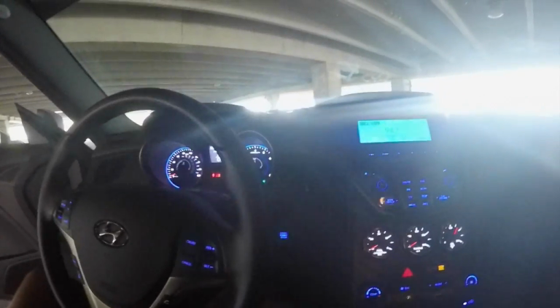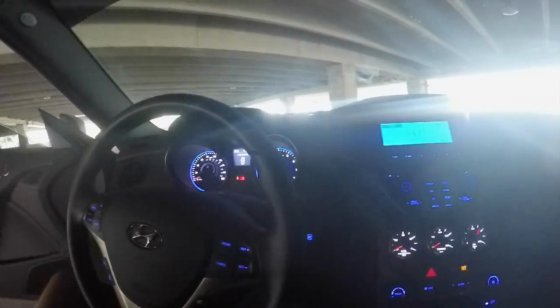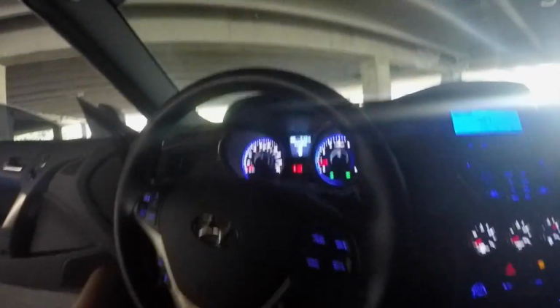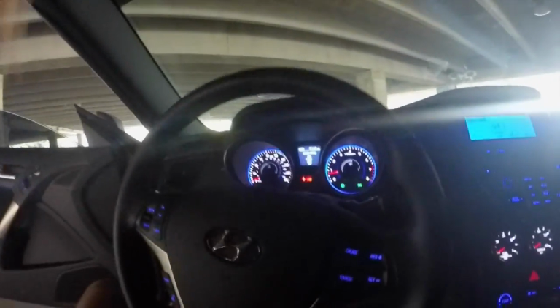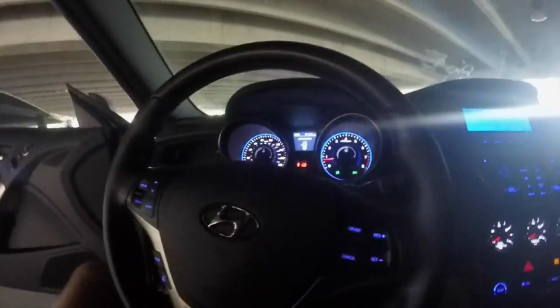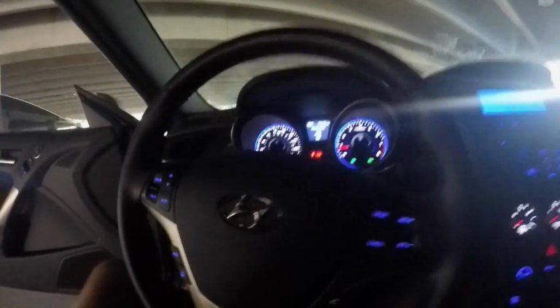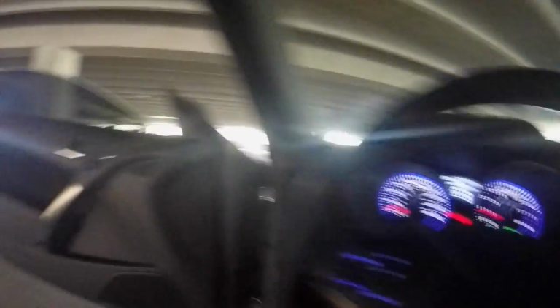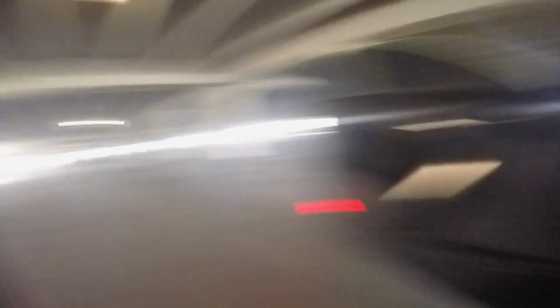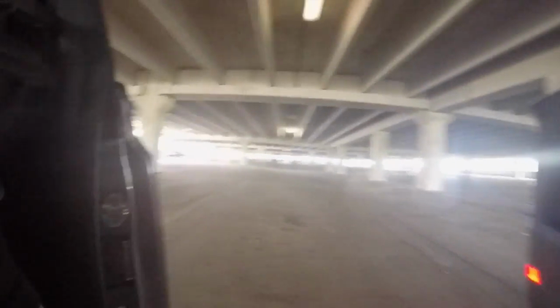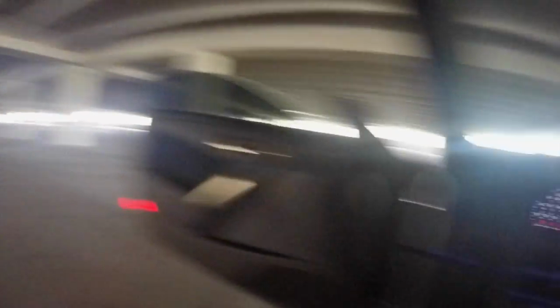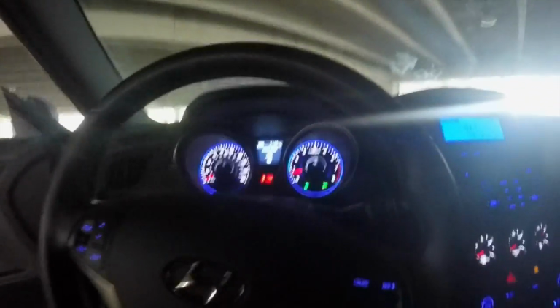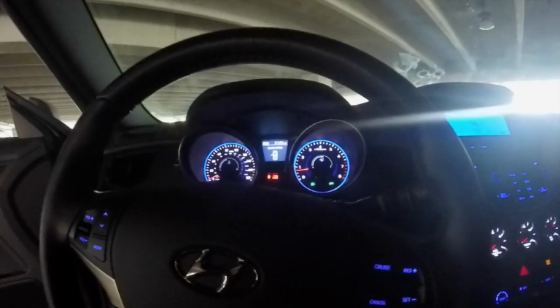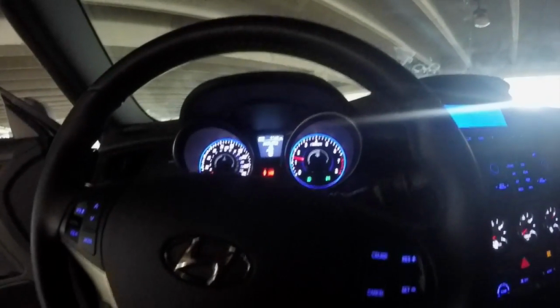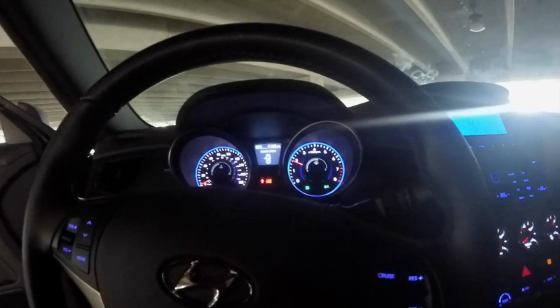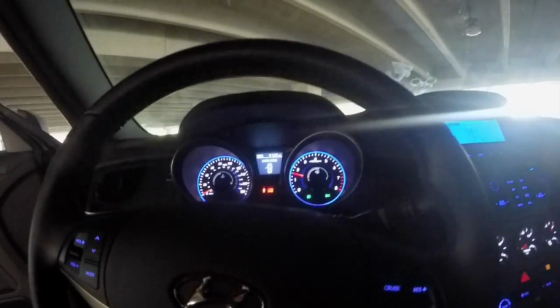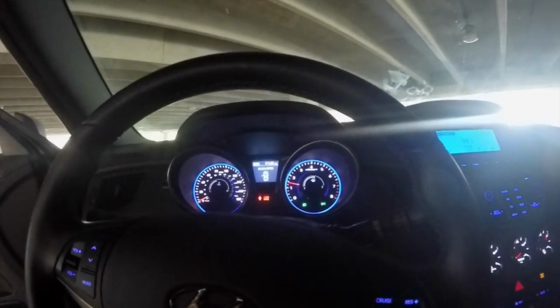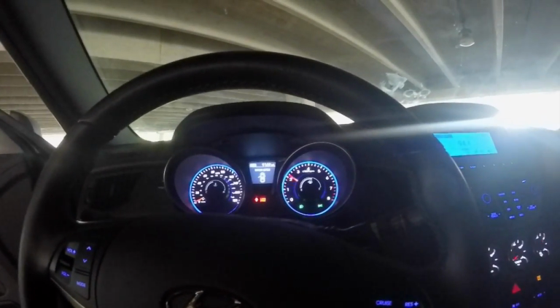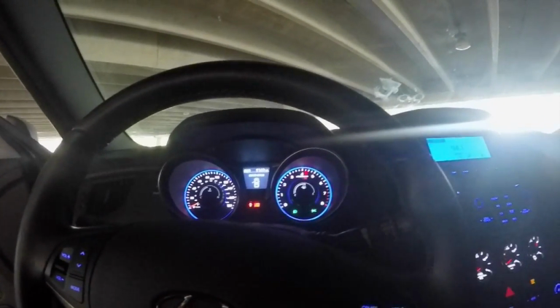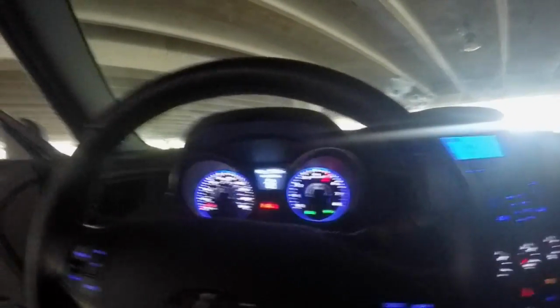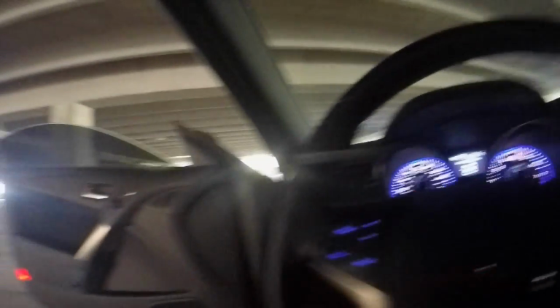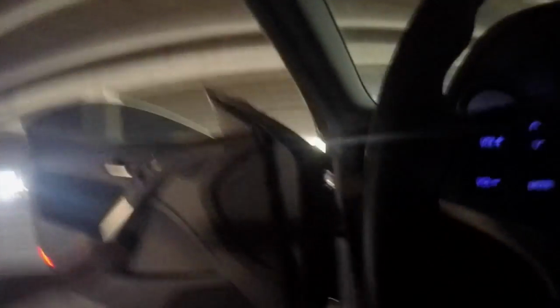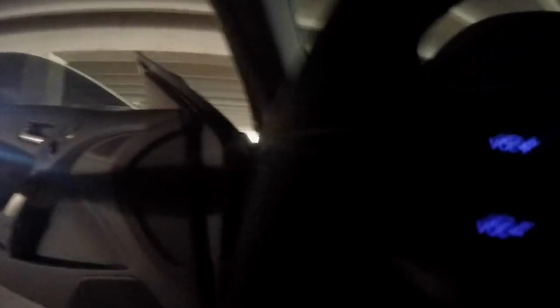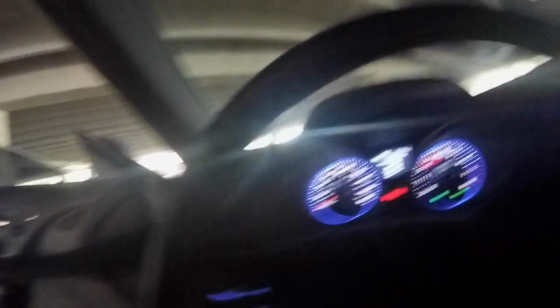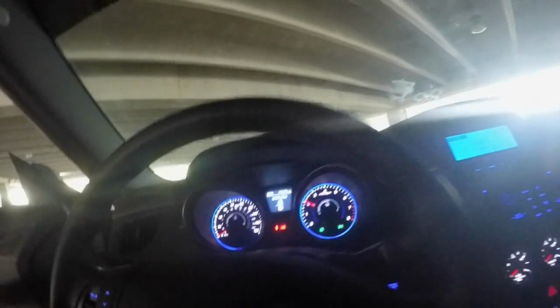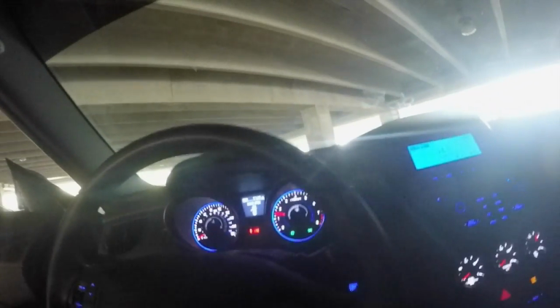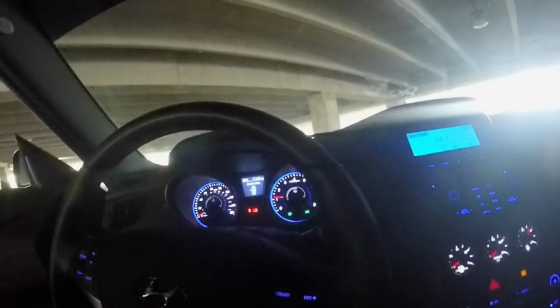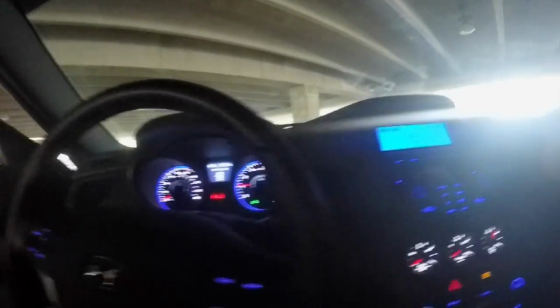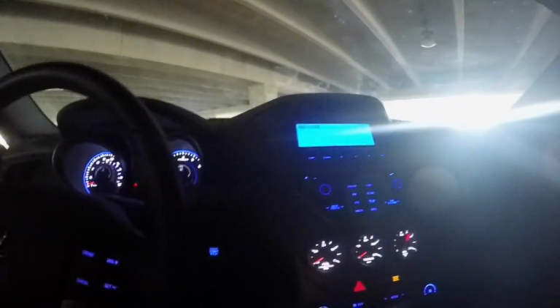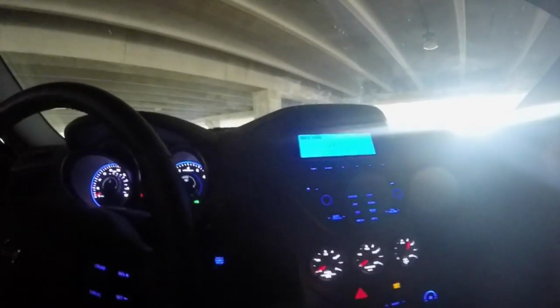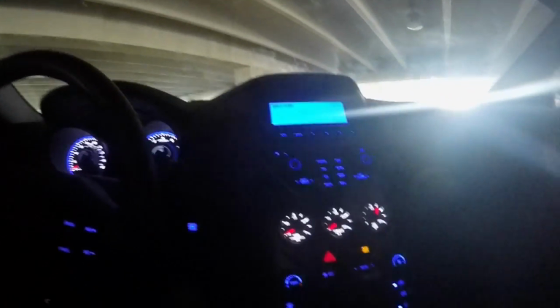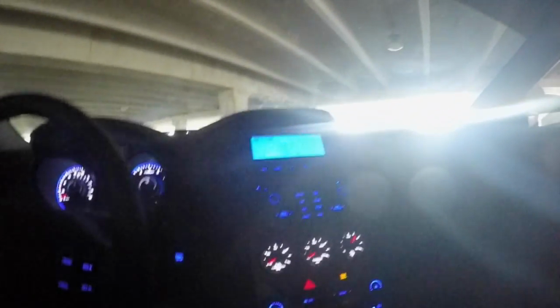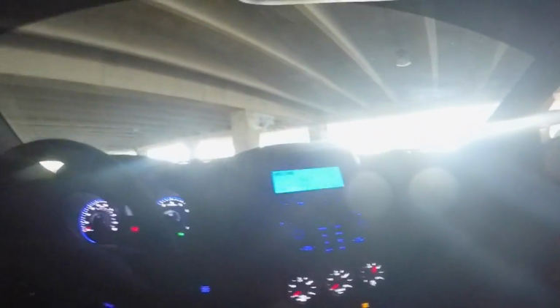I'm kind of in the garage, but I'm going to give y'all a little rev. I don't want to like set the exhaust out there or whatnot. She sounds pretty good.